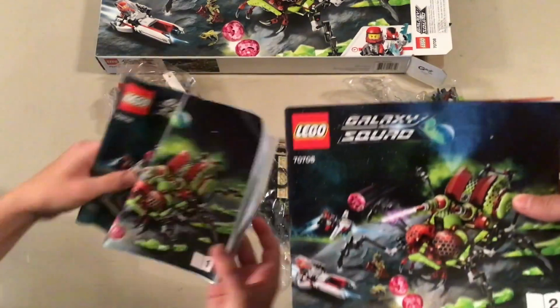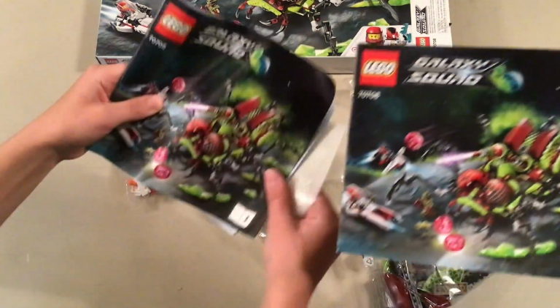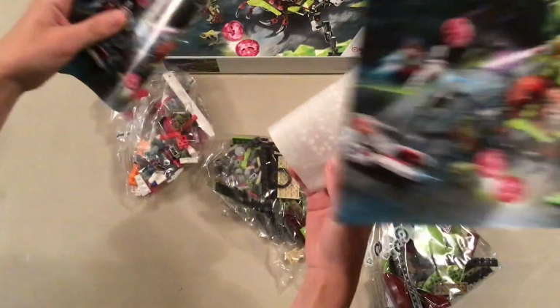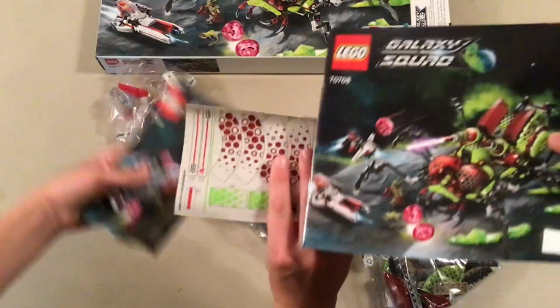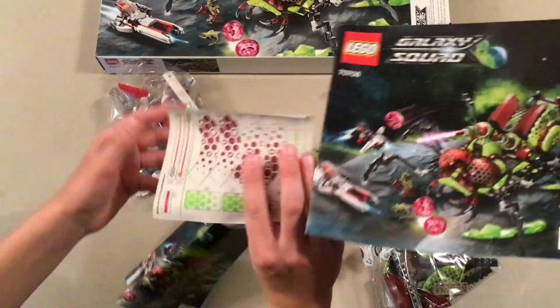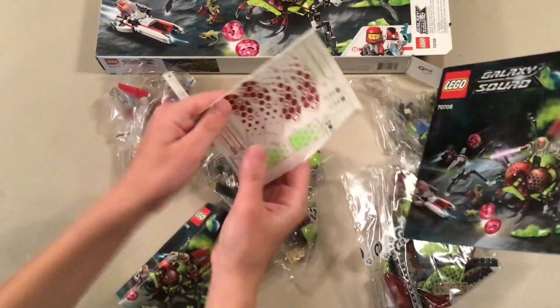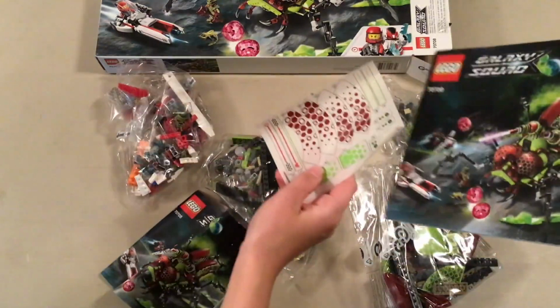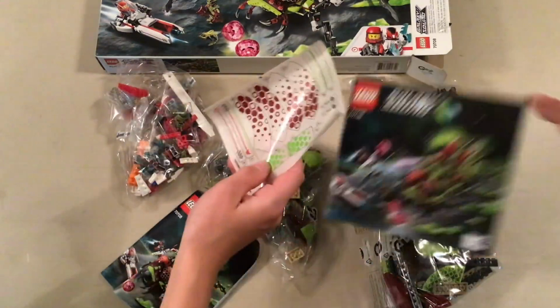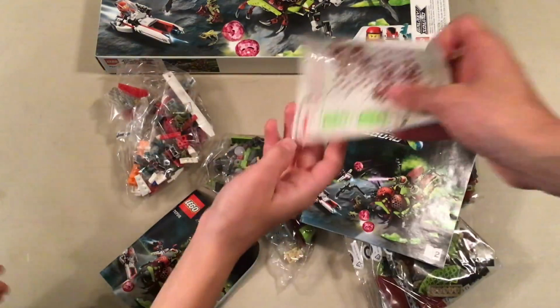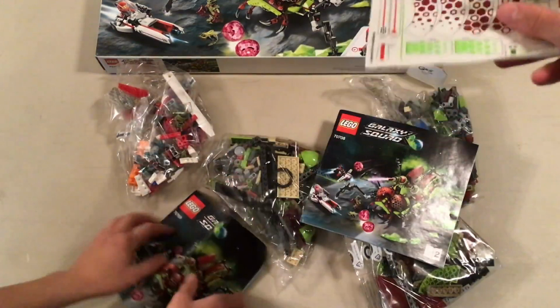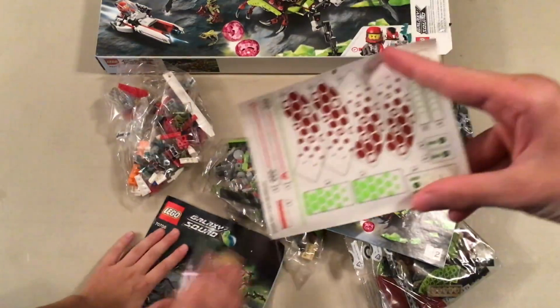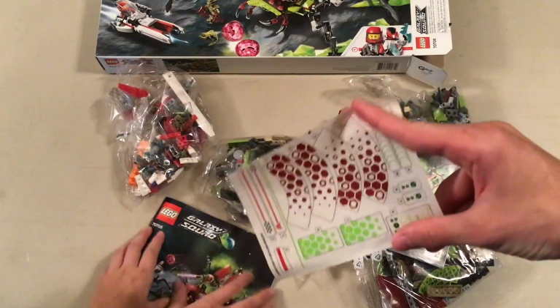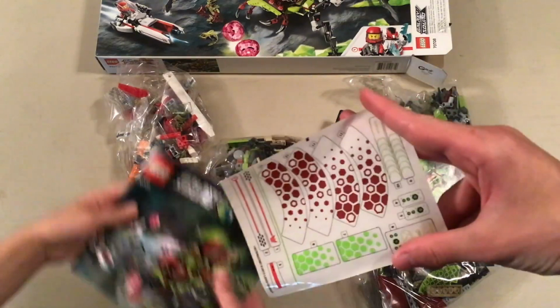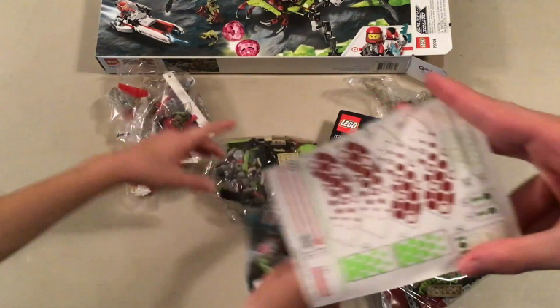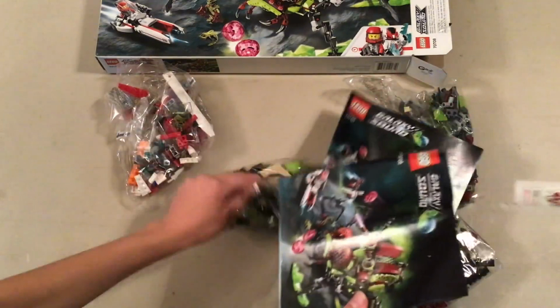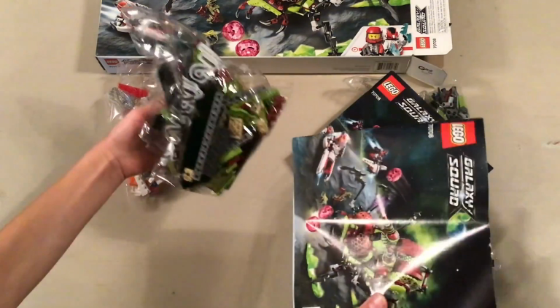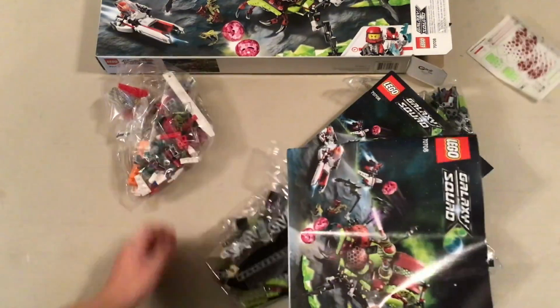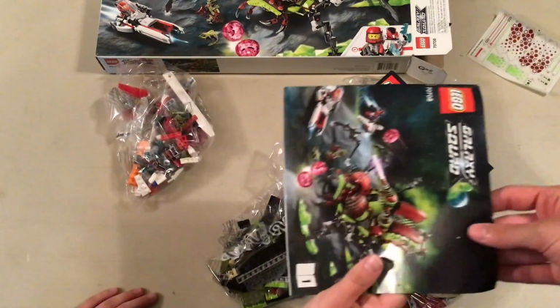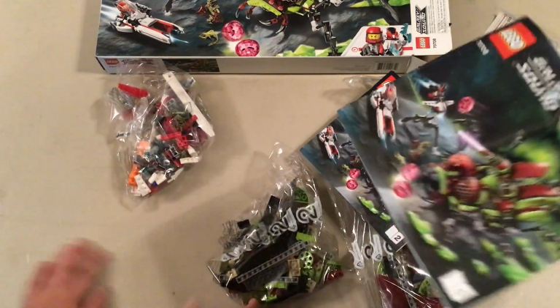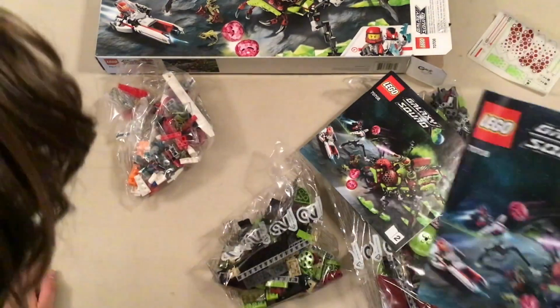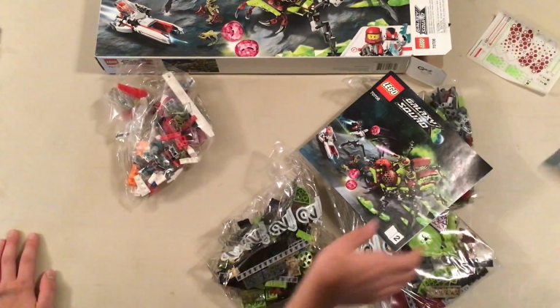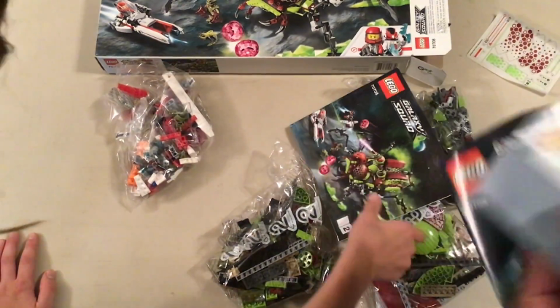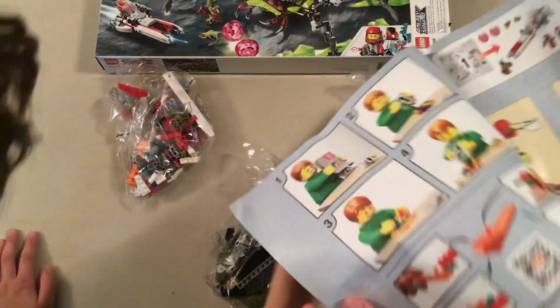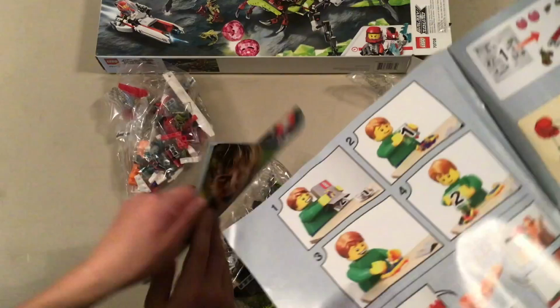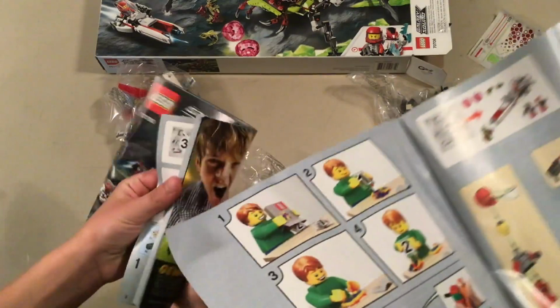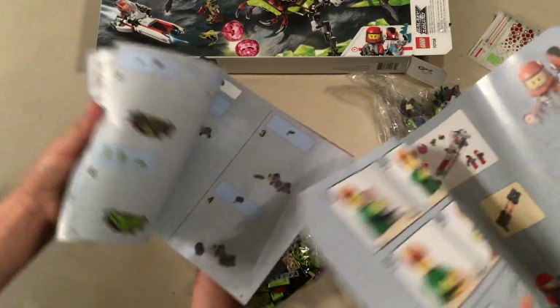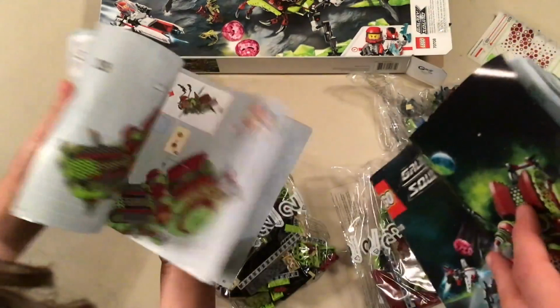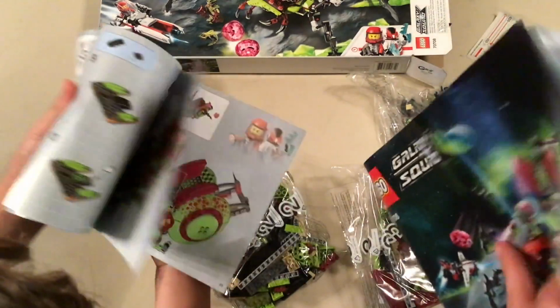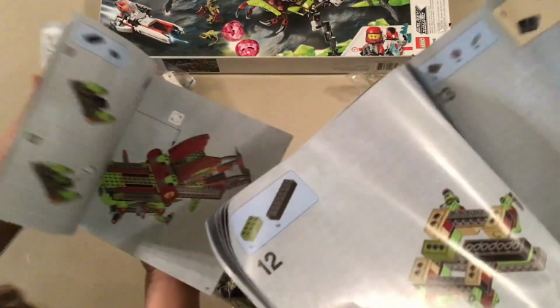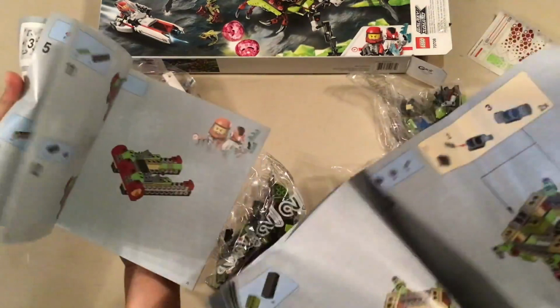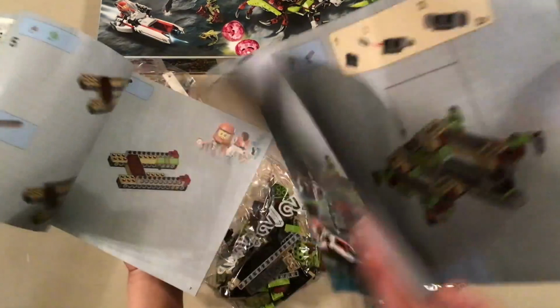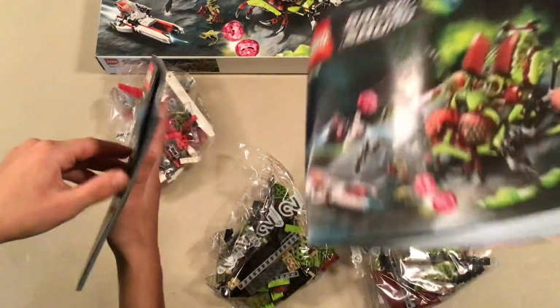And the stickers that I will be applying. This is beautiful. Booklet number one — what are we building in booklet one? So we're building the people, the speeder bike, and the base of the hive crawler.